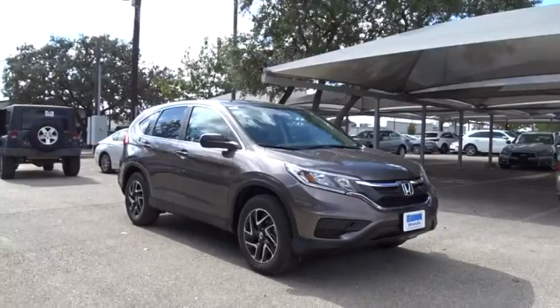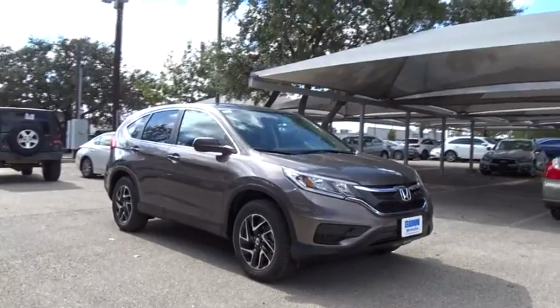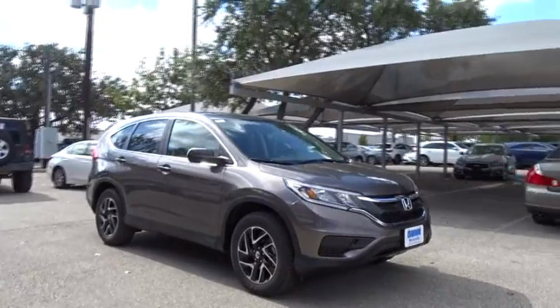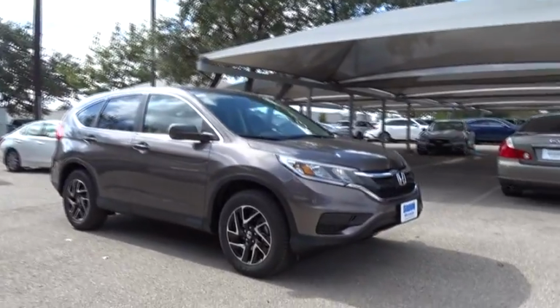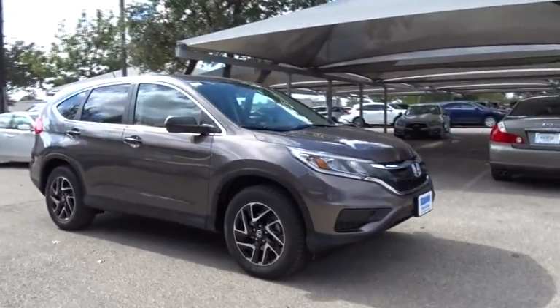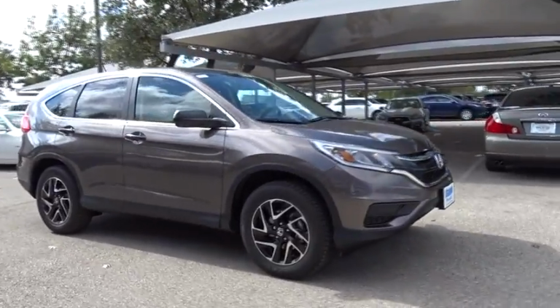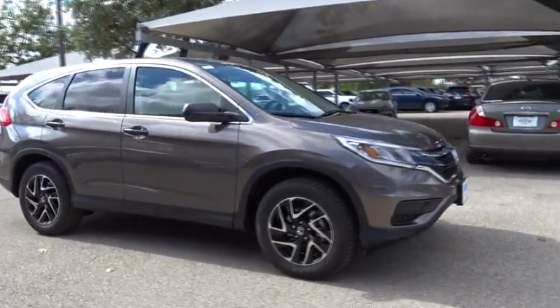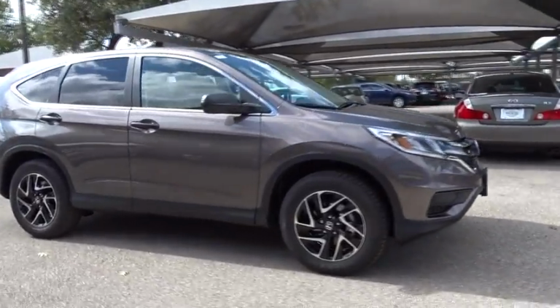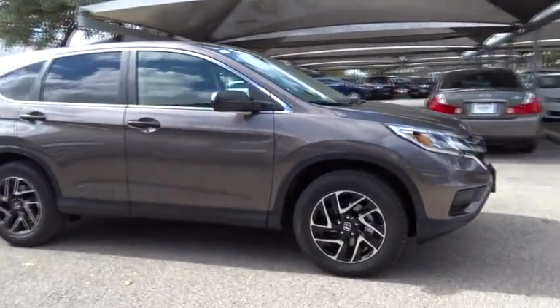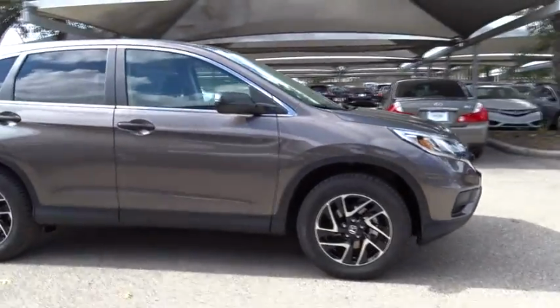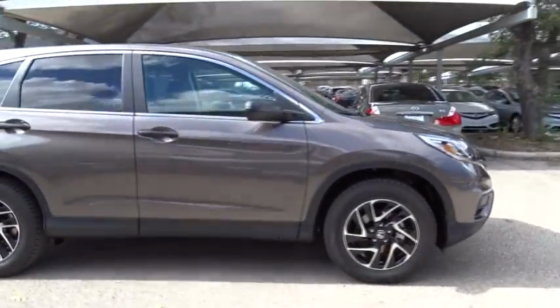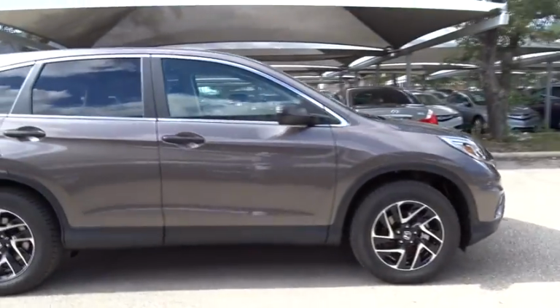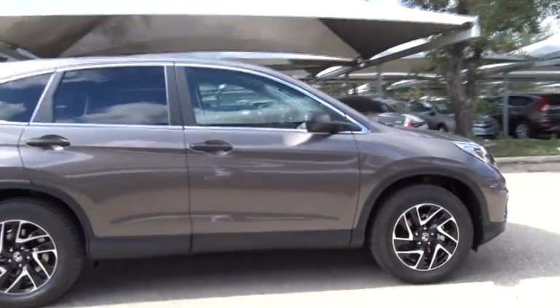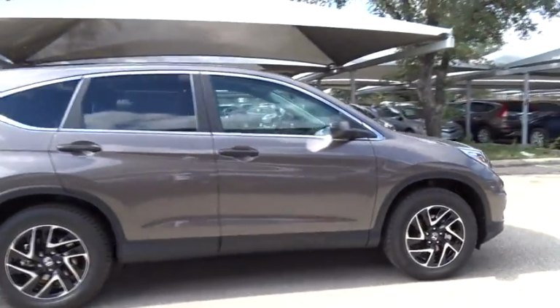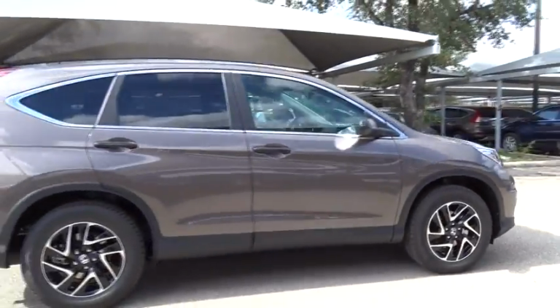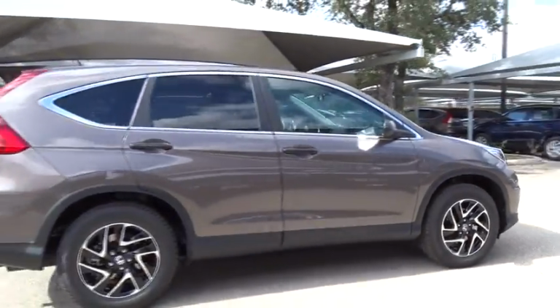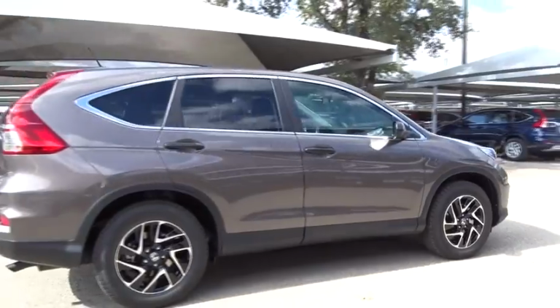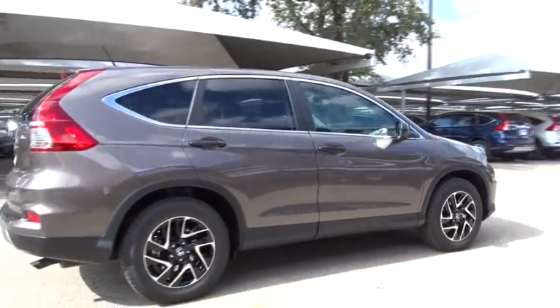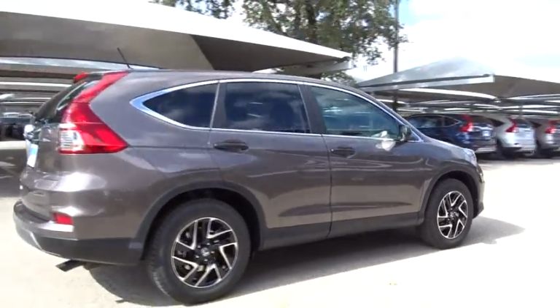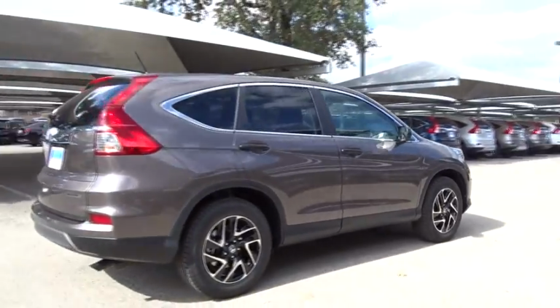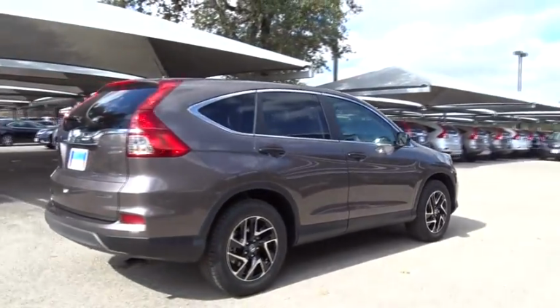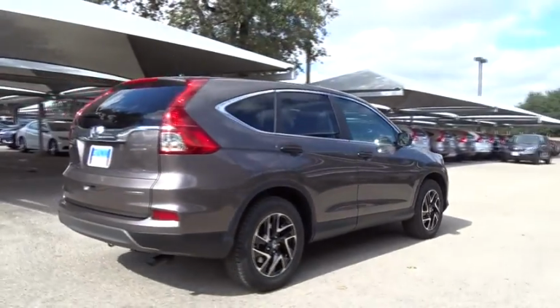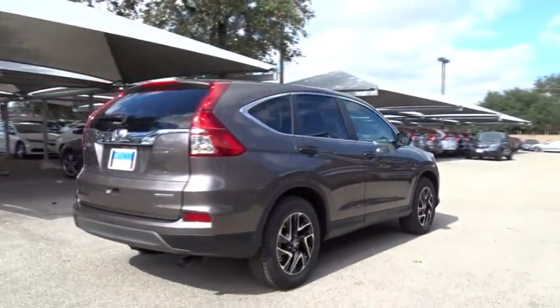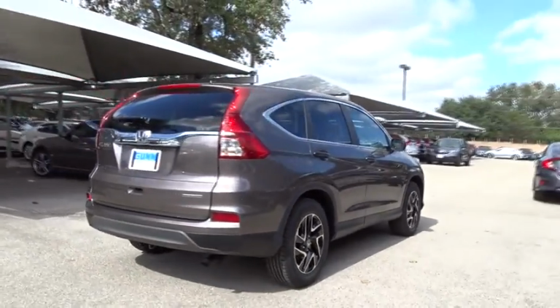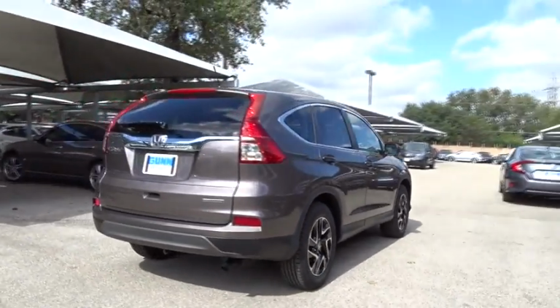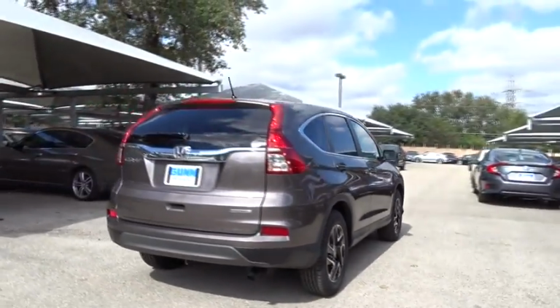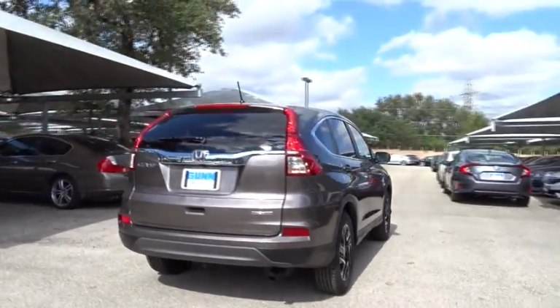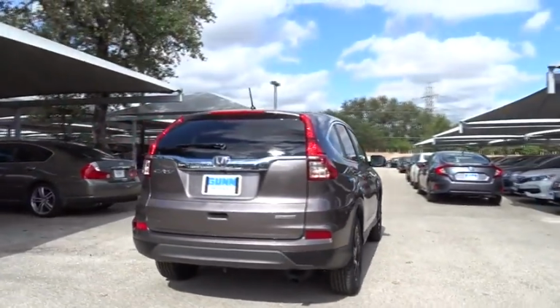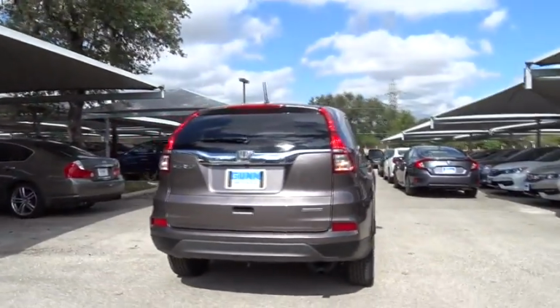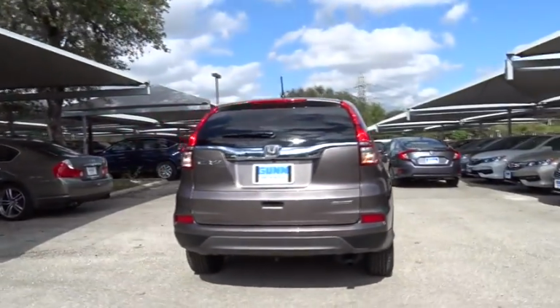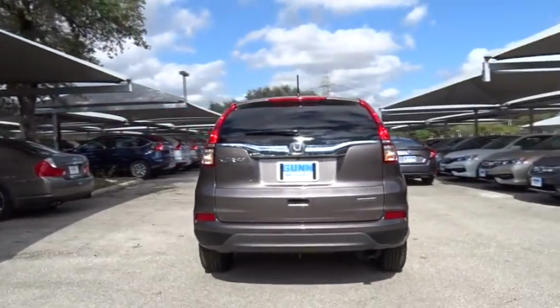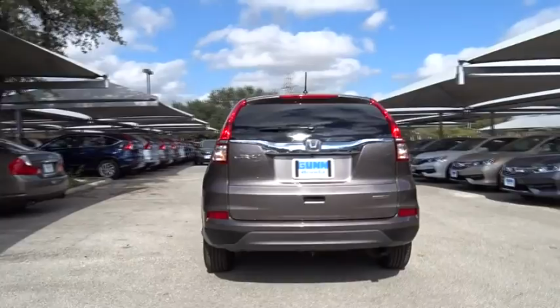The 2016 Honda CR-V — a top recommended vehicle because of its car-like driving manners, good value, cool technology, and comfy interior.